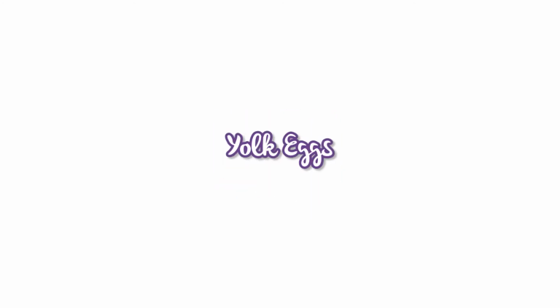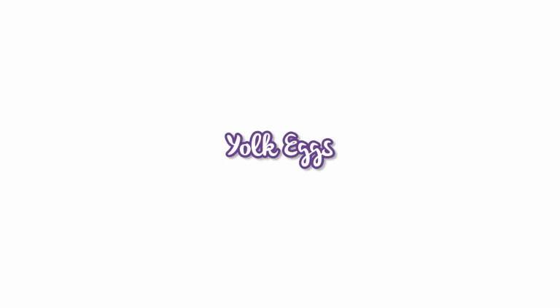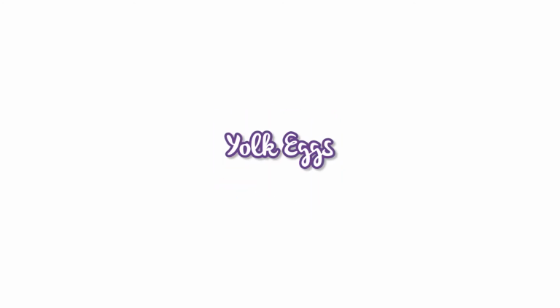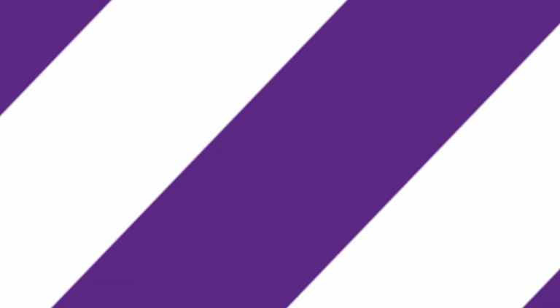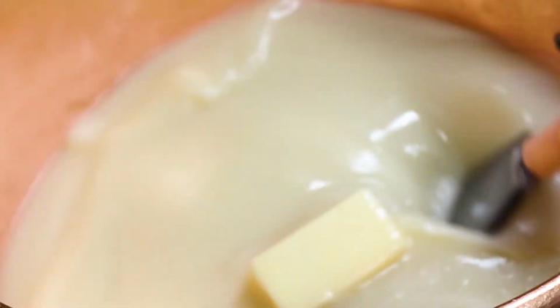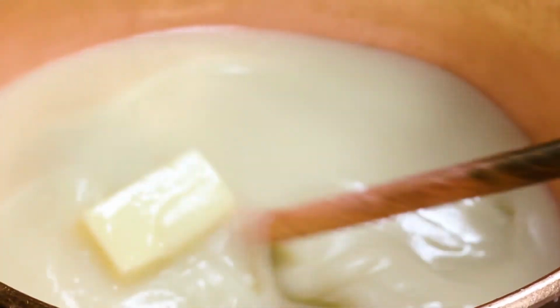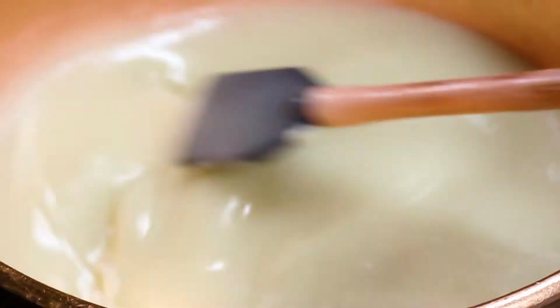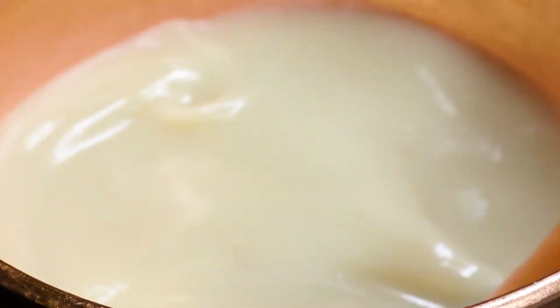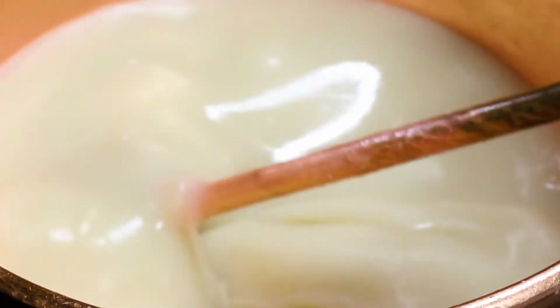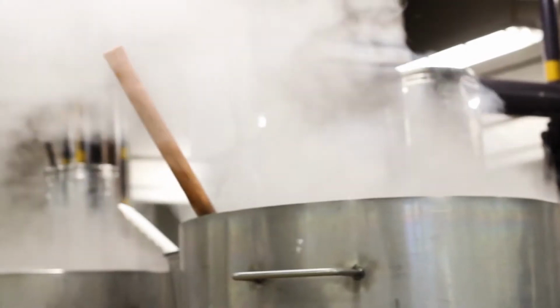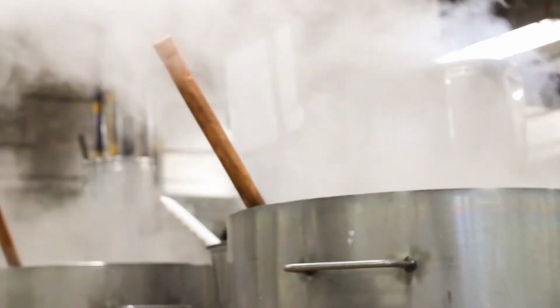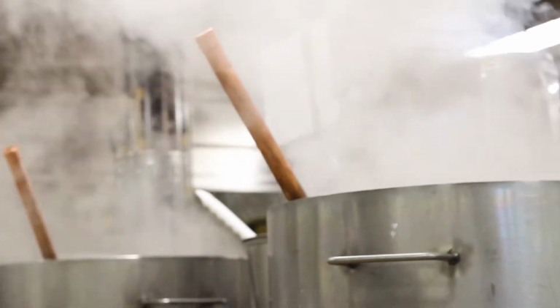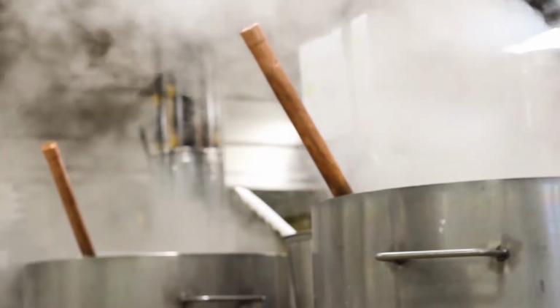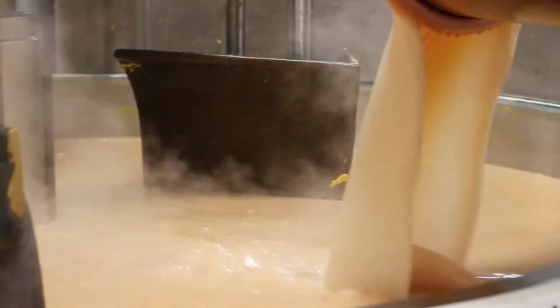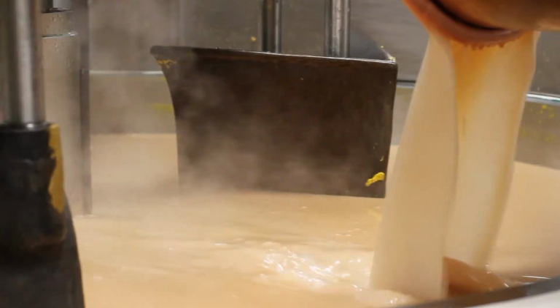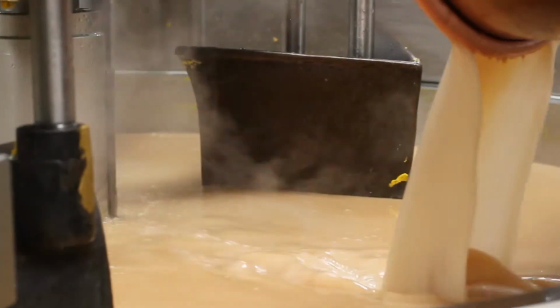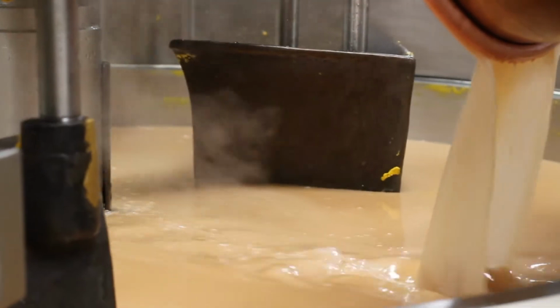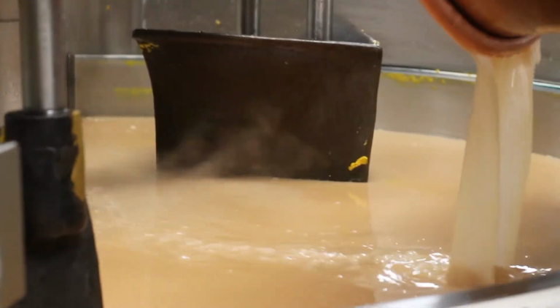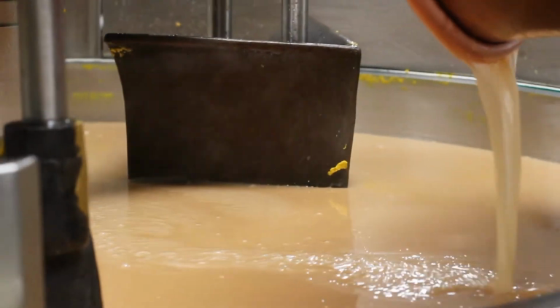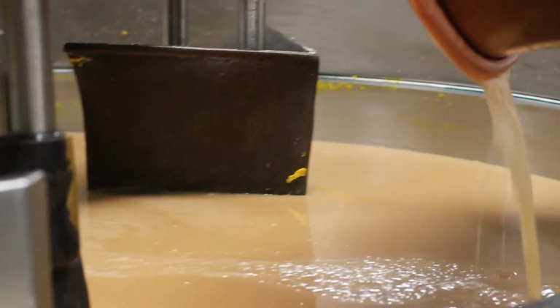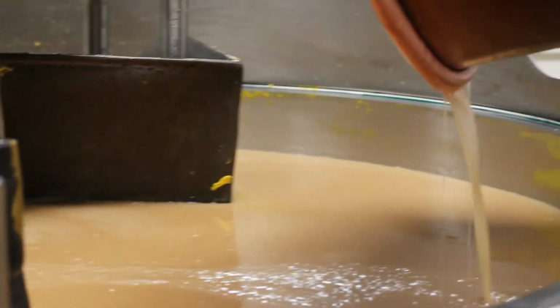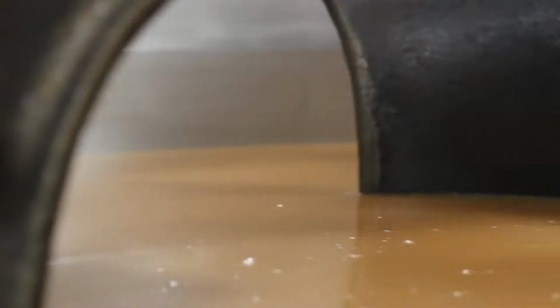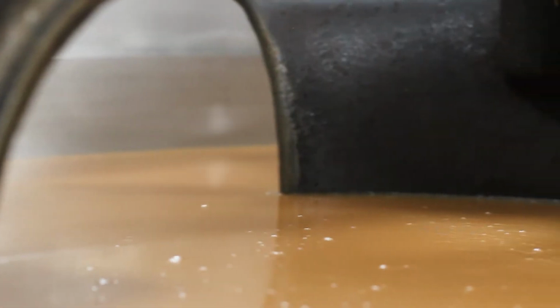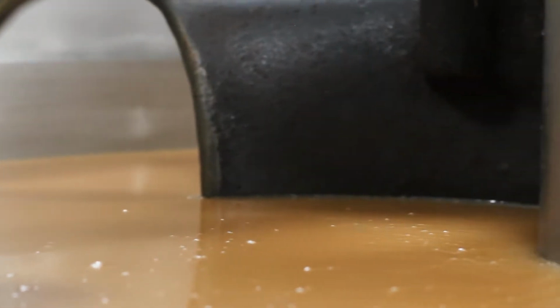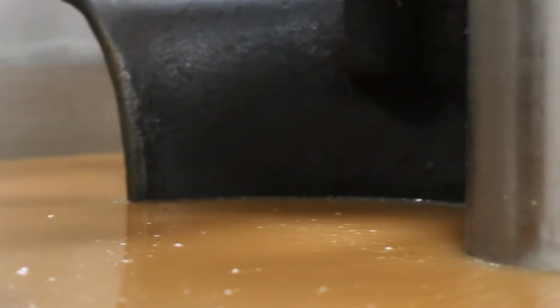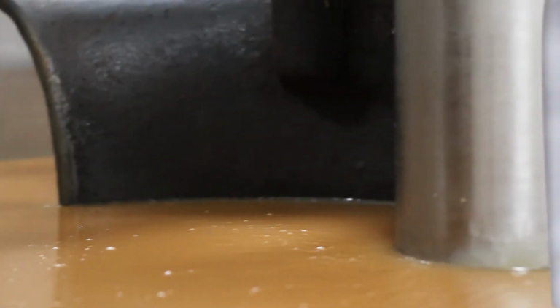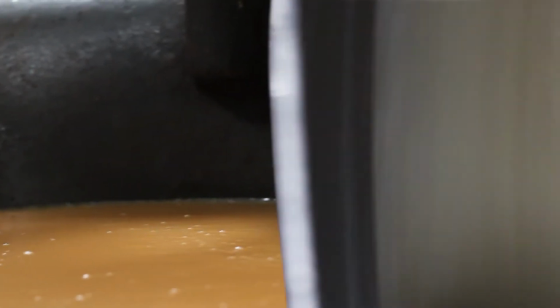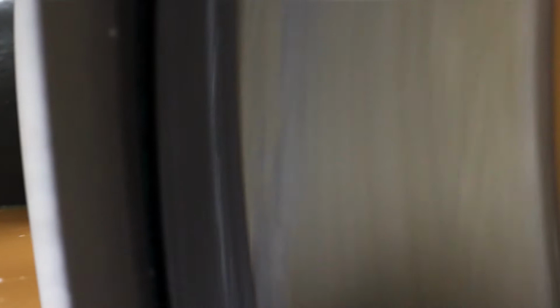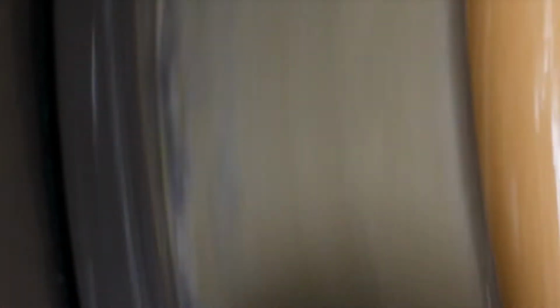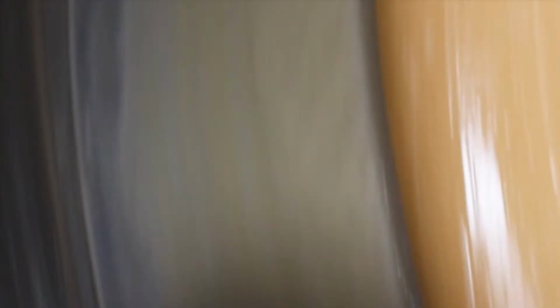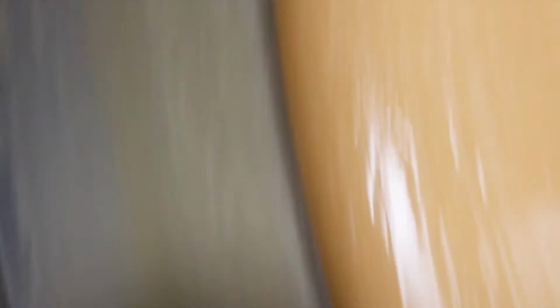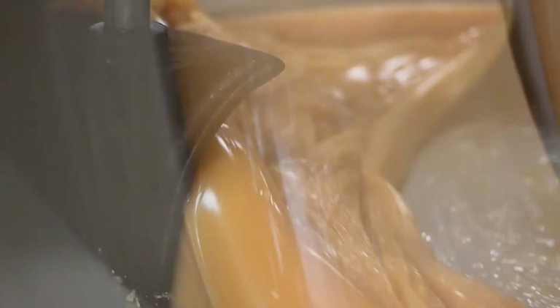Yolk eggs from Purdy's Chocolatier start with a syrup made from sugar, cream, and butter cooked to just the right temperature. The syrup is poured into the cream beaters, which churn it up into a doughy texture.